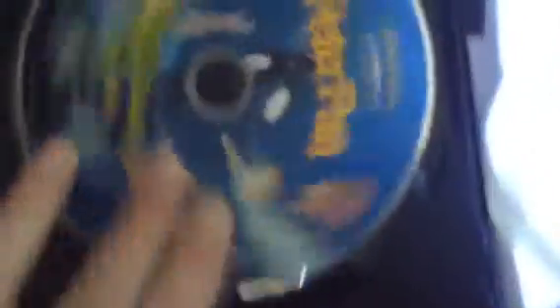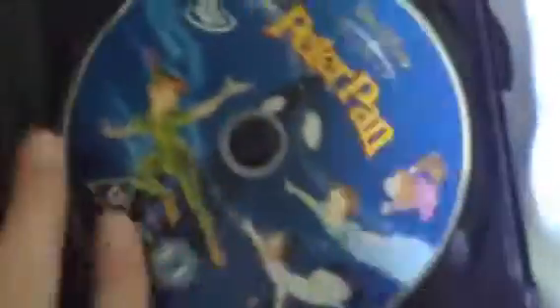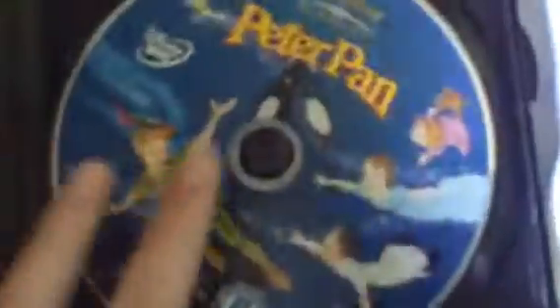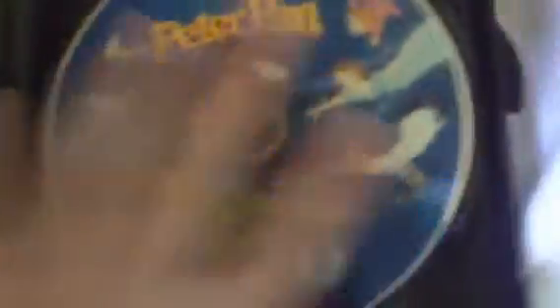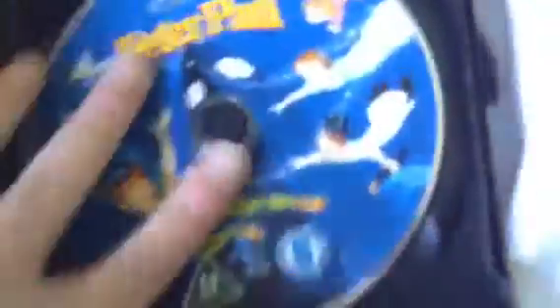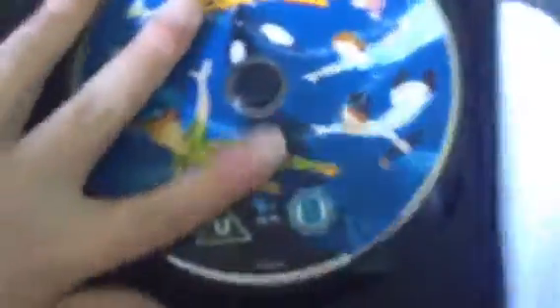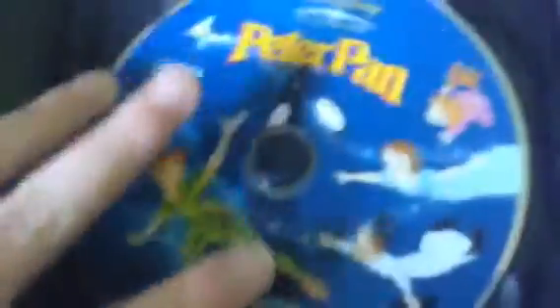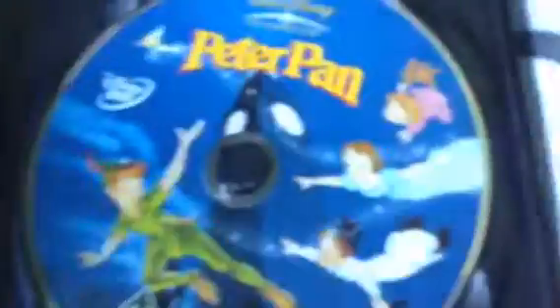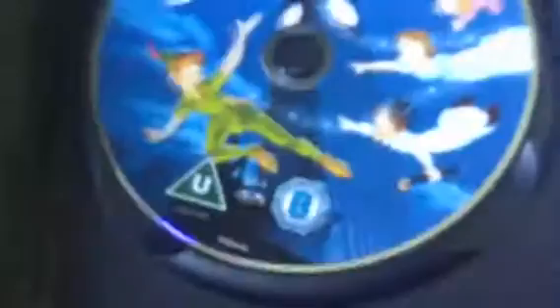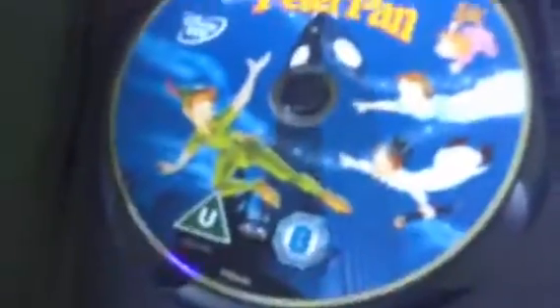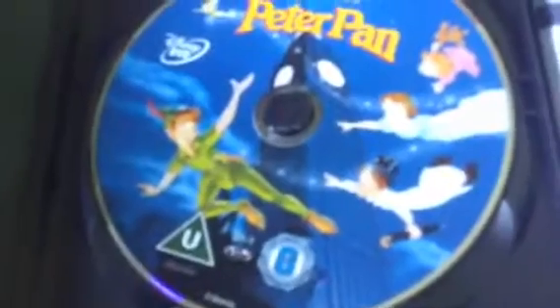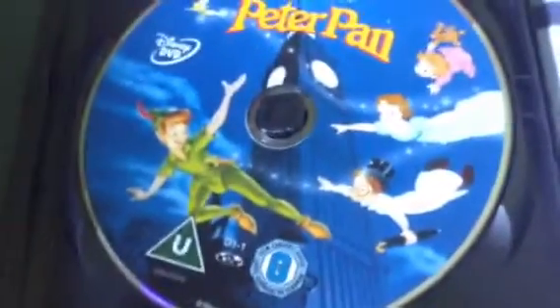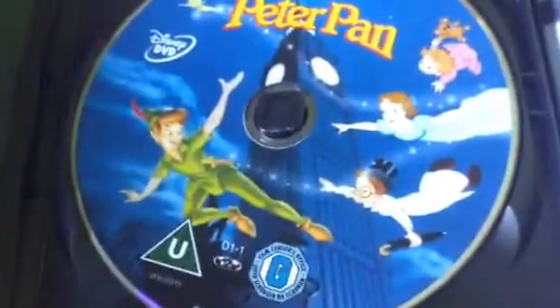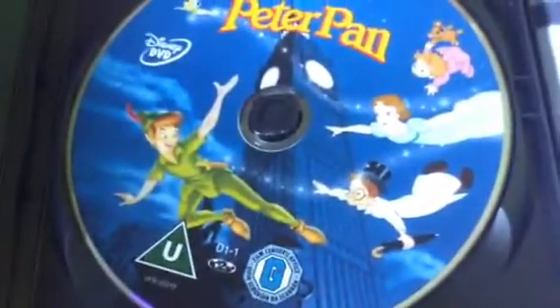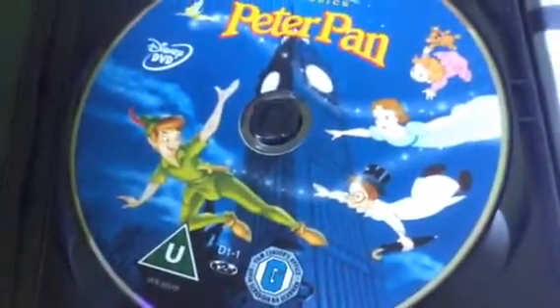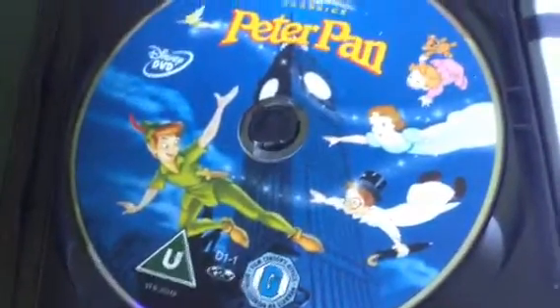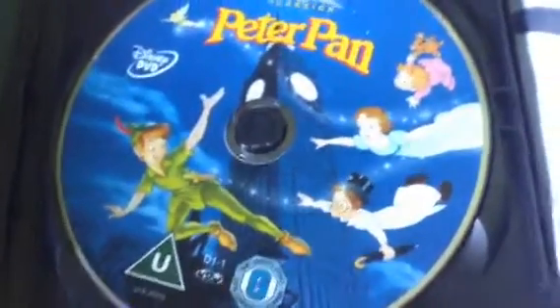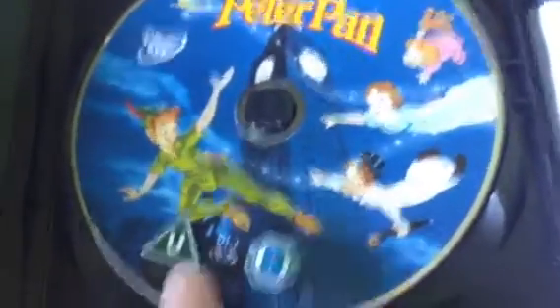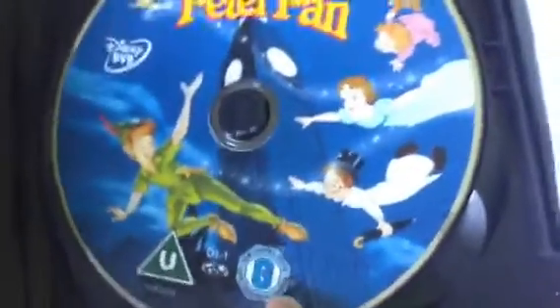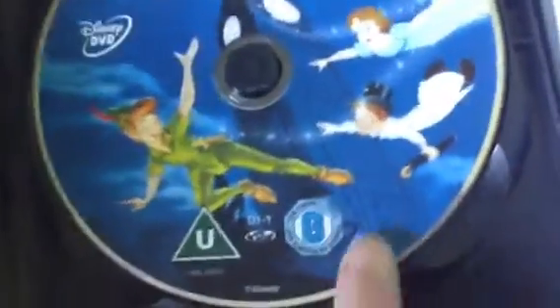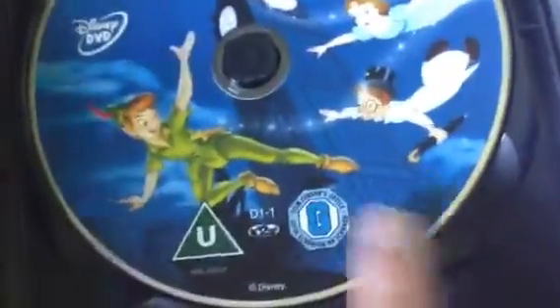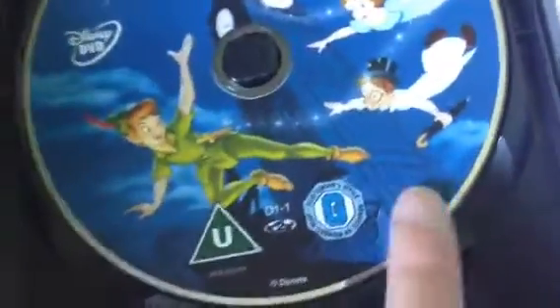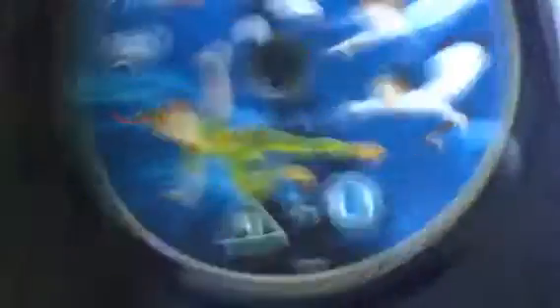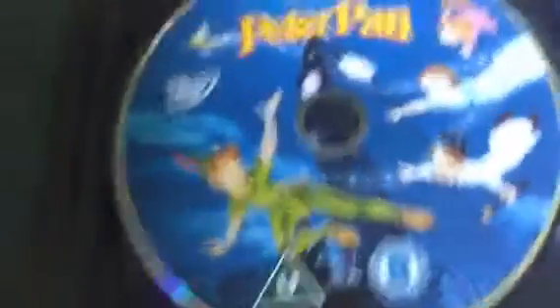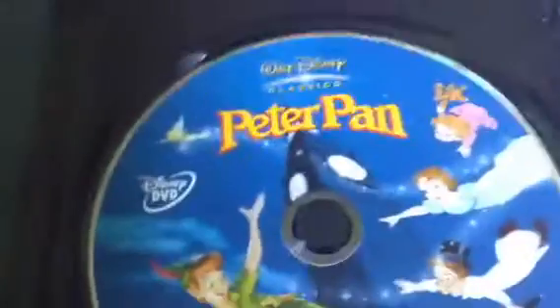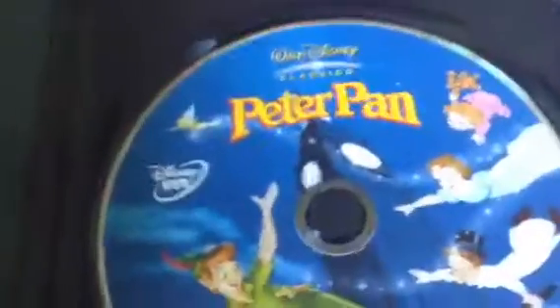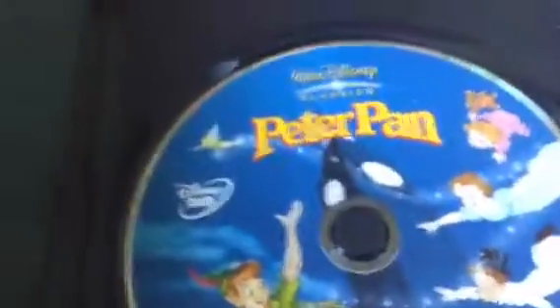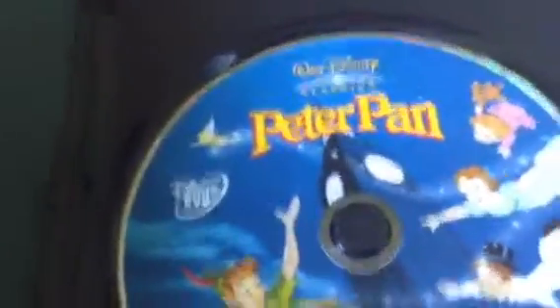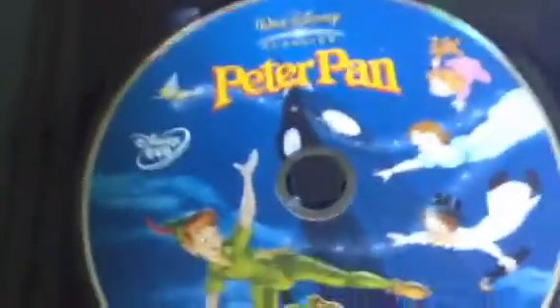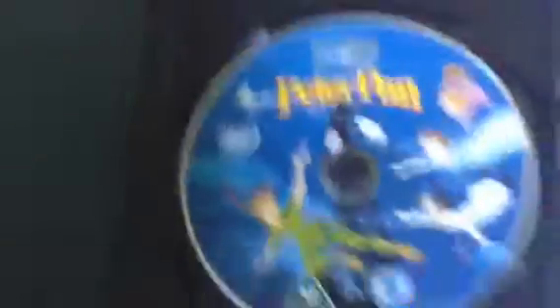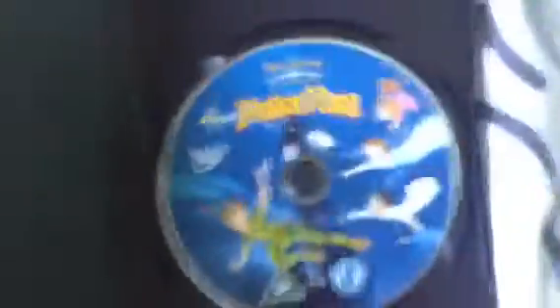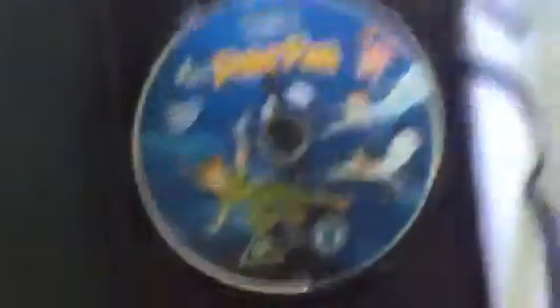So we have the disc, and we've got Peter, John, Michael, and Wendy again. They're flying over London and they're on their way to Neverland.